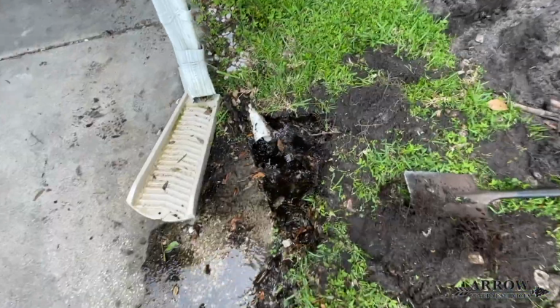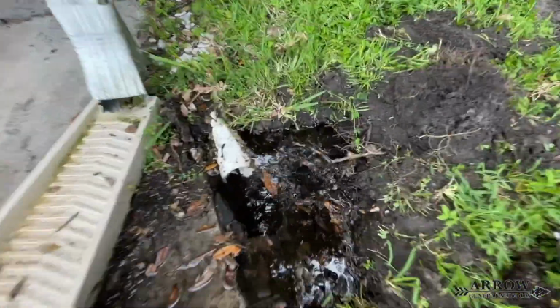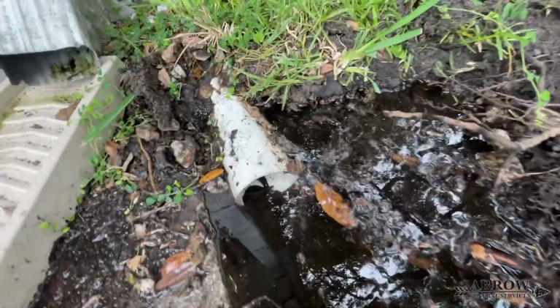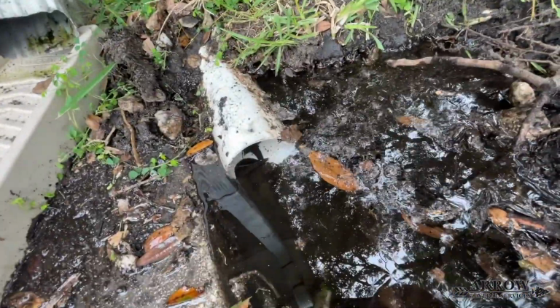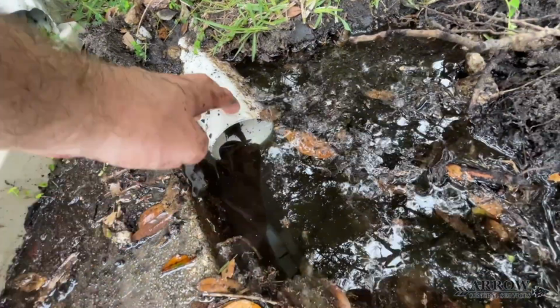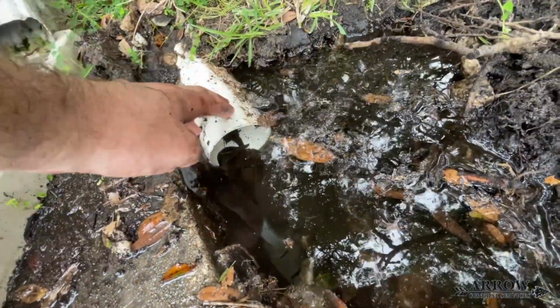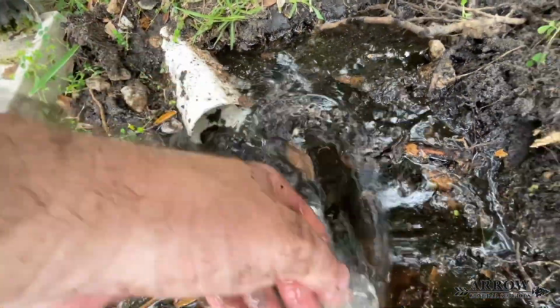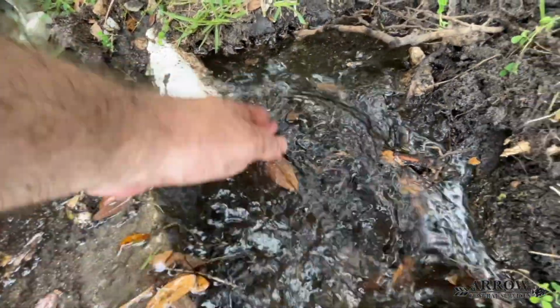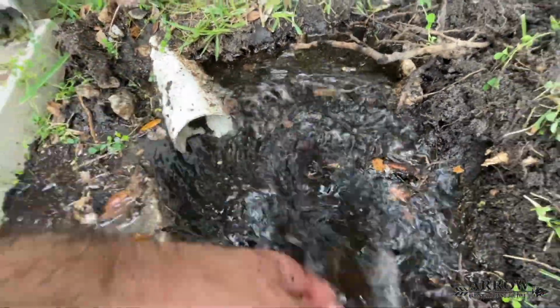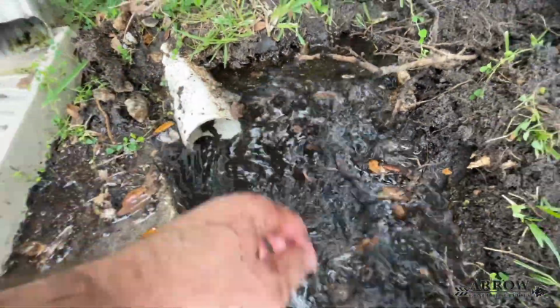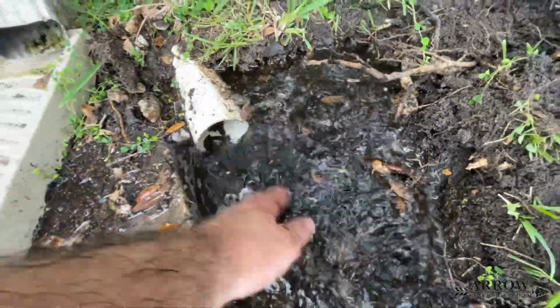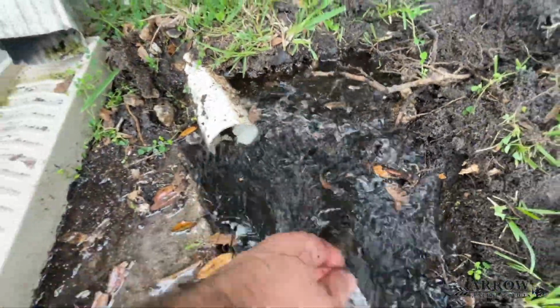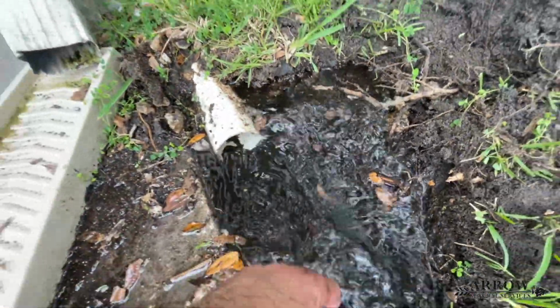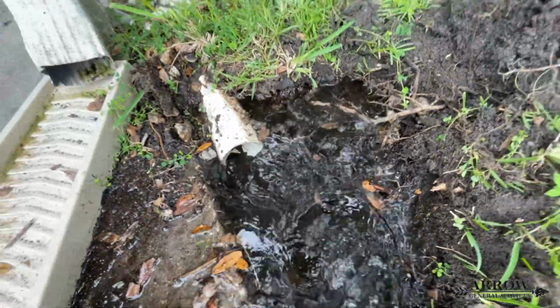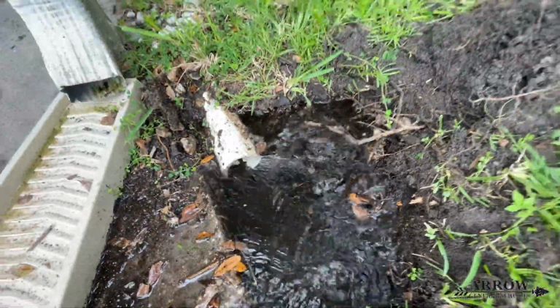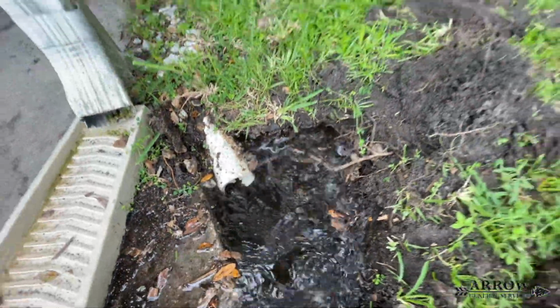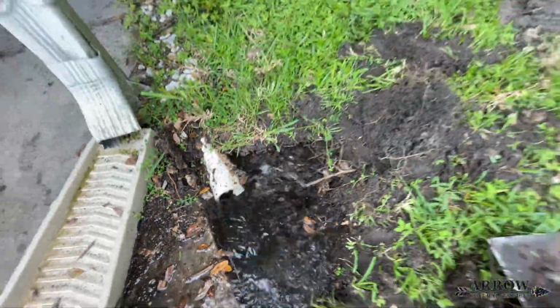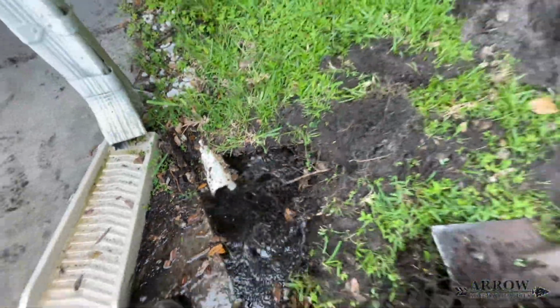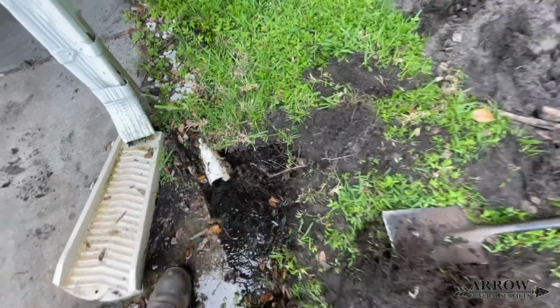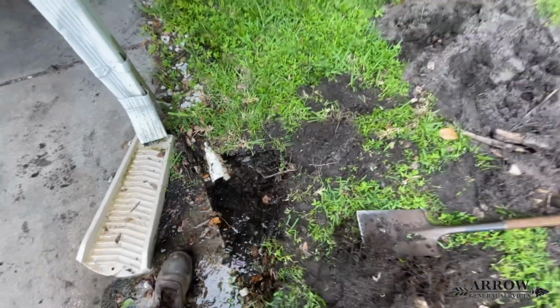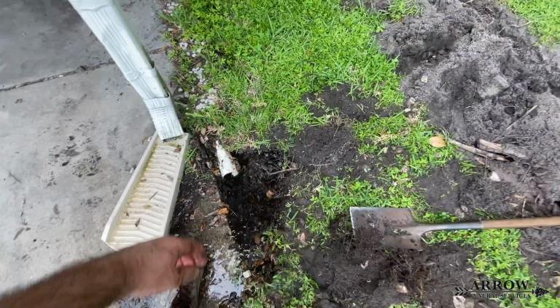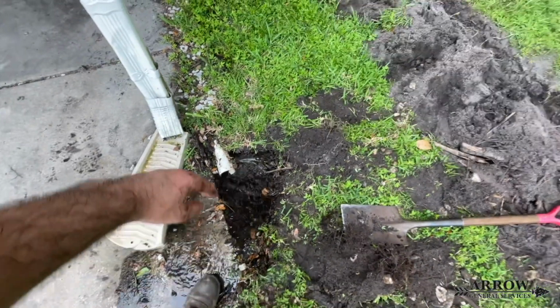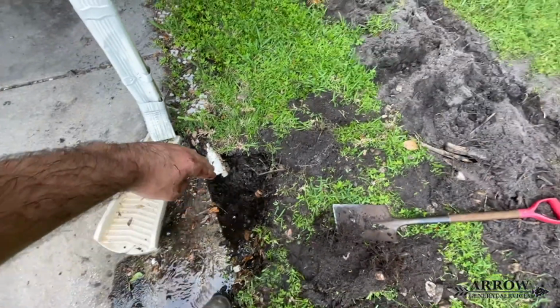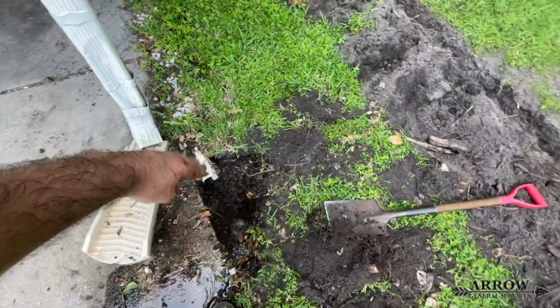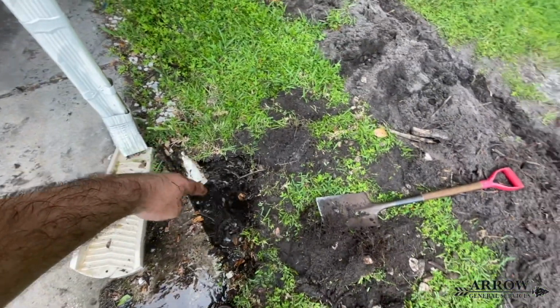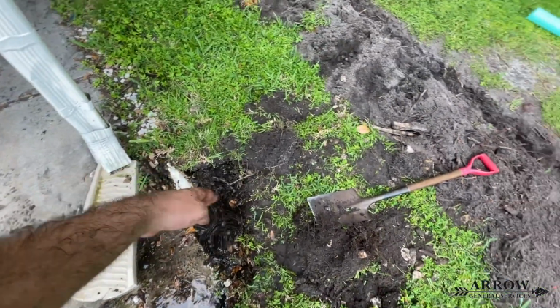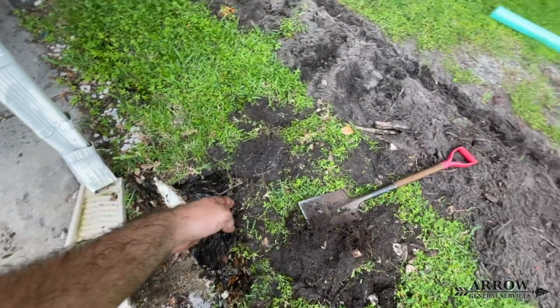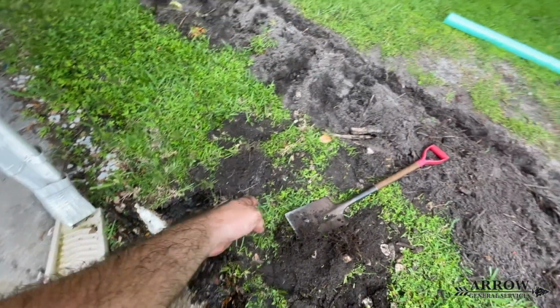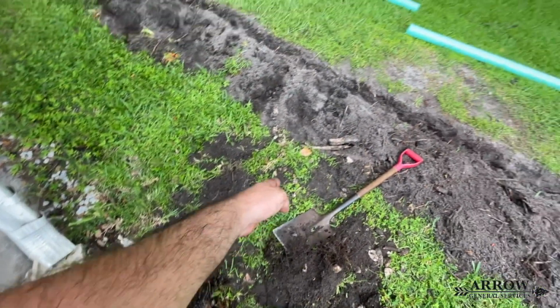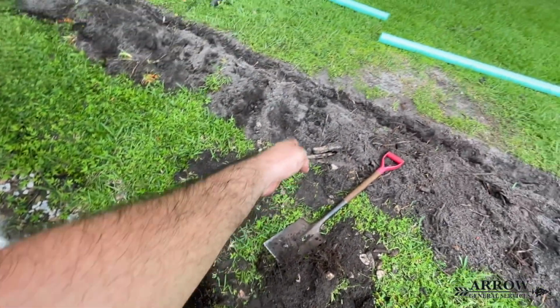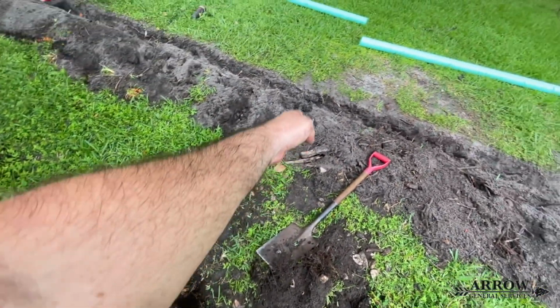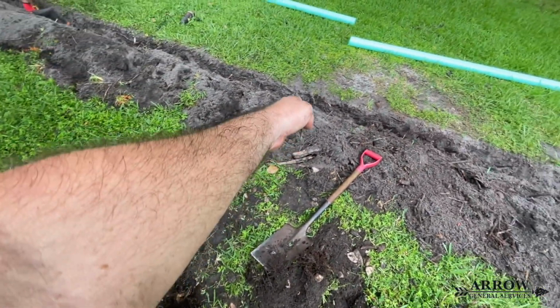This other line just needed to be dug up and have the roots pulled out of it, and now it flows perfectly. We'll connect that into our system so that water will be carried the rest of the way to the road.